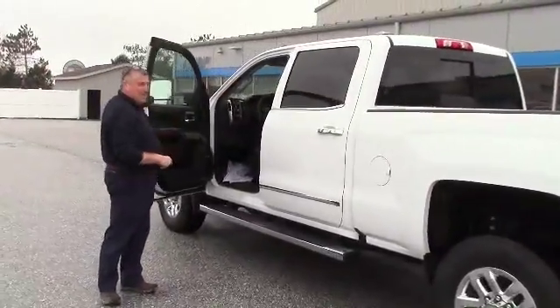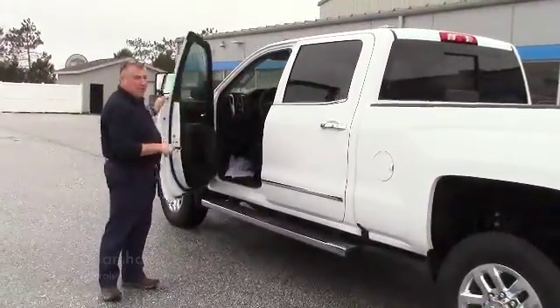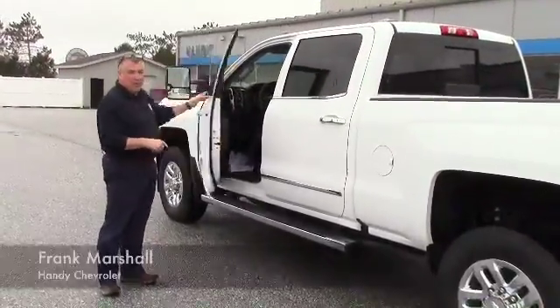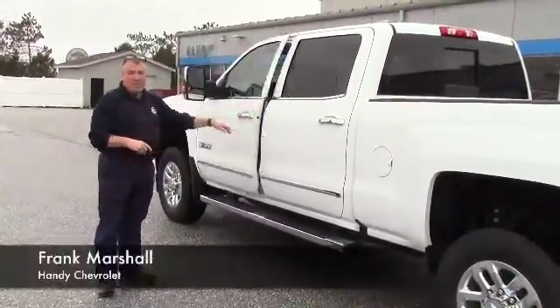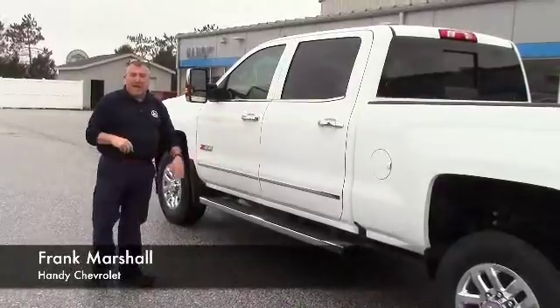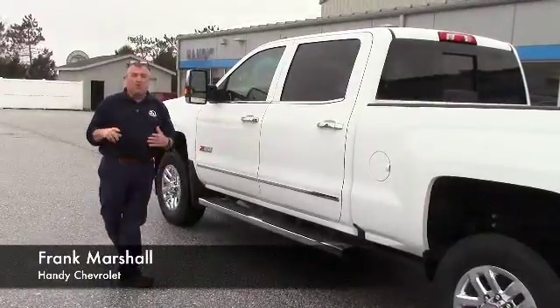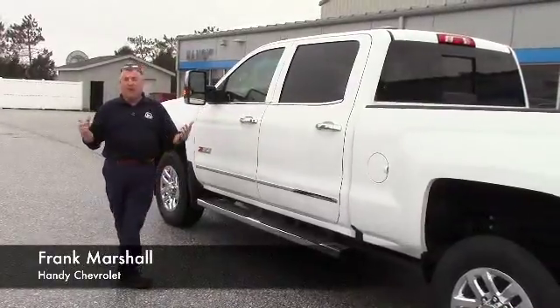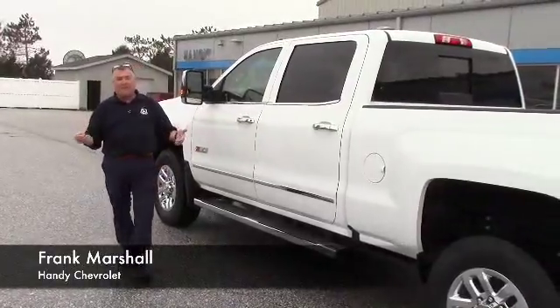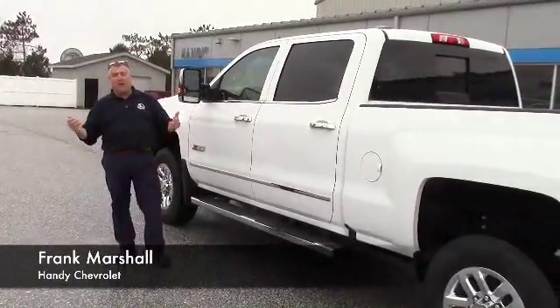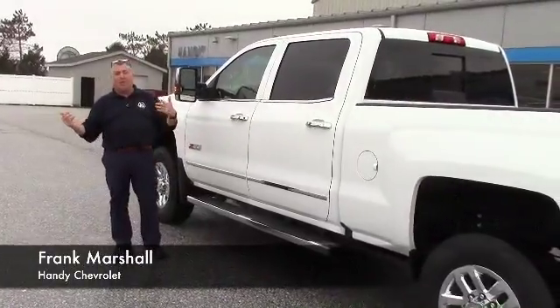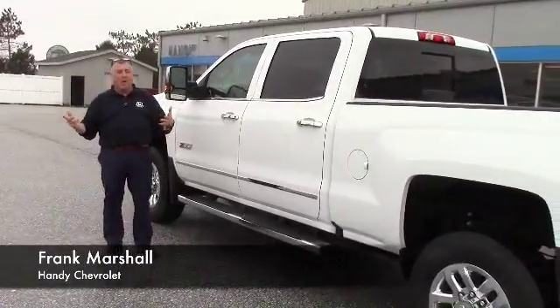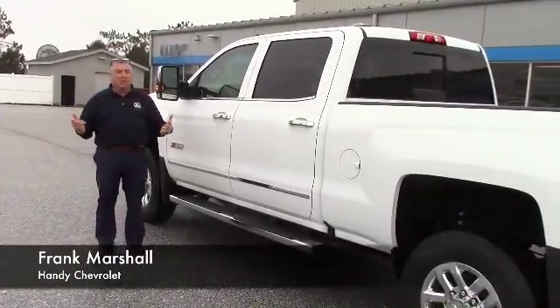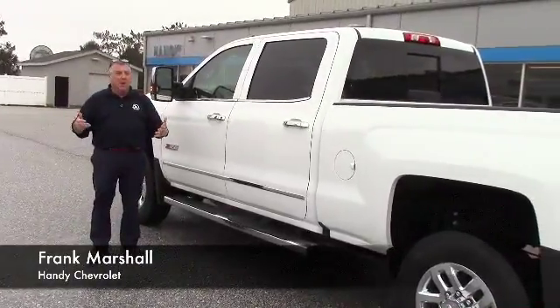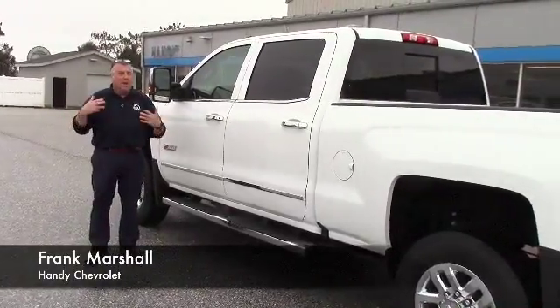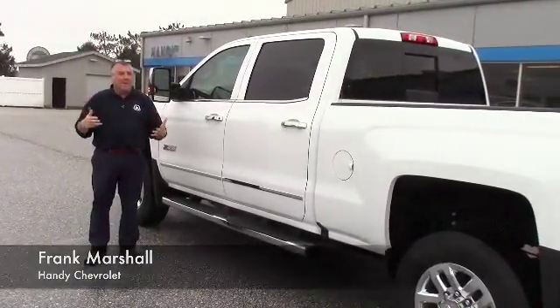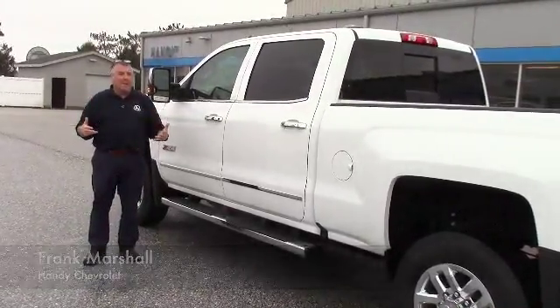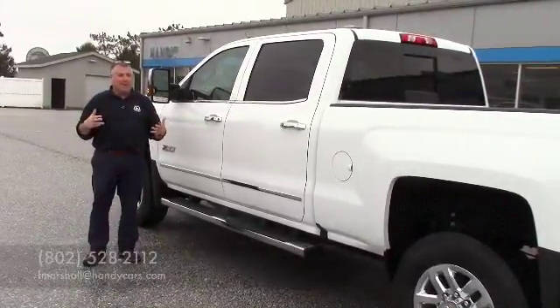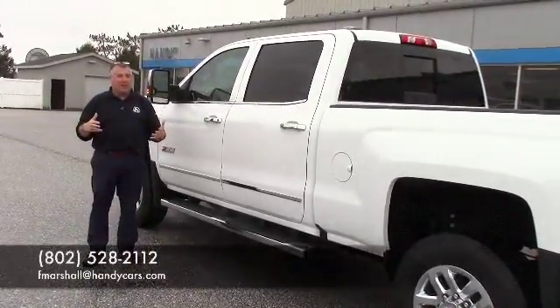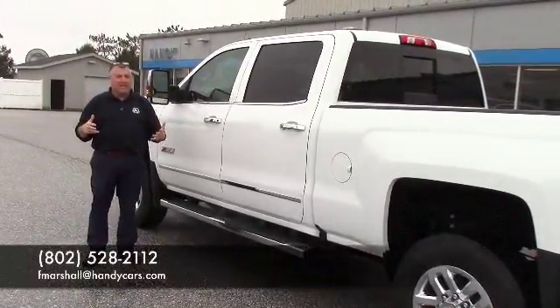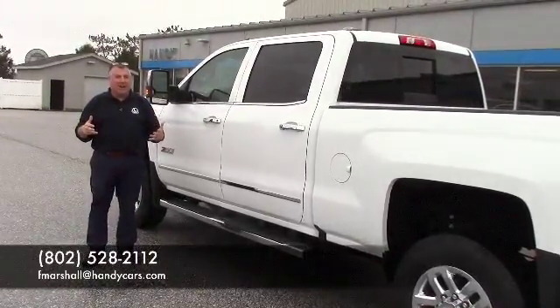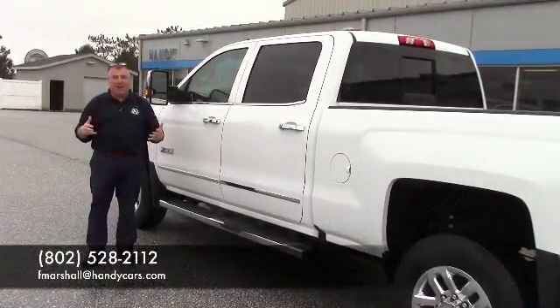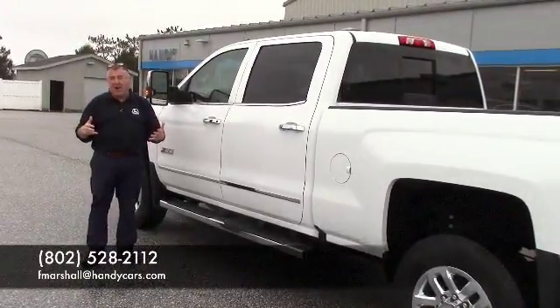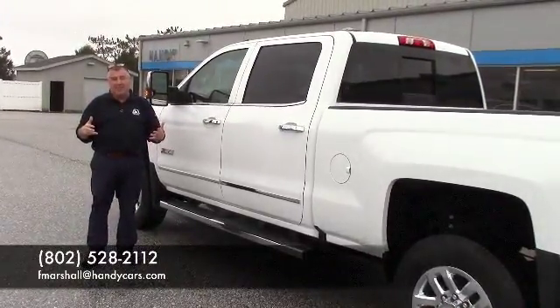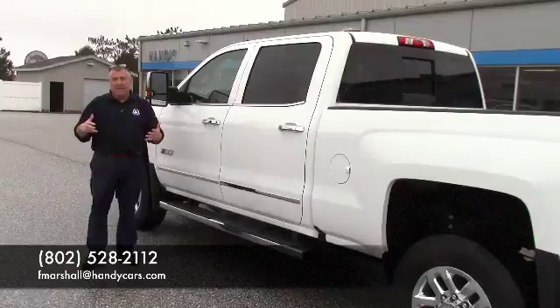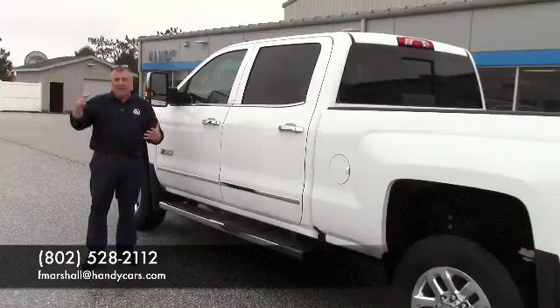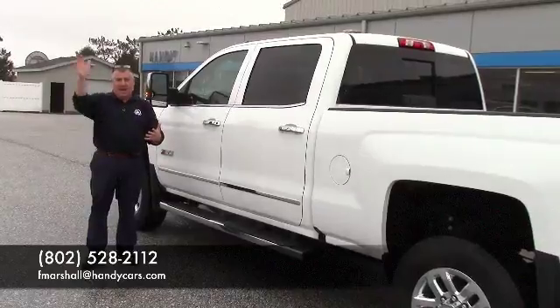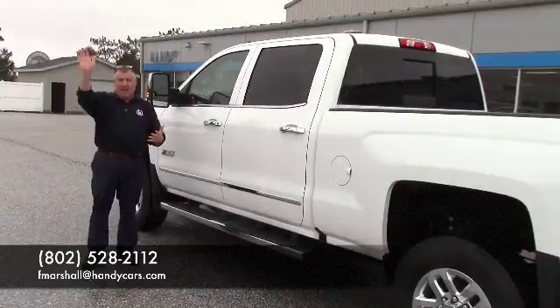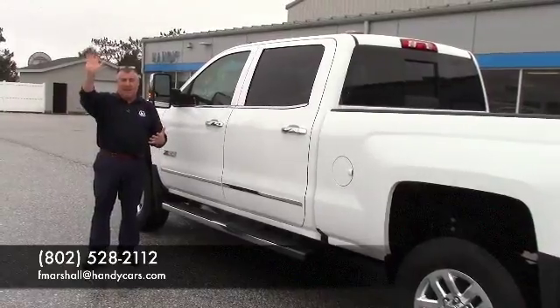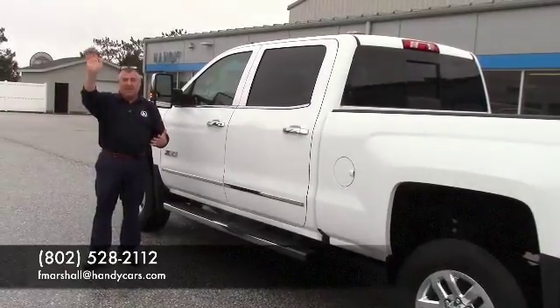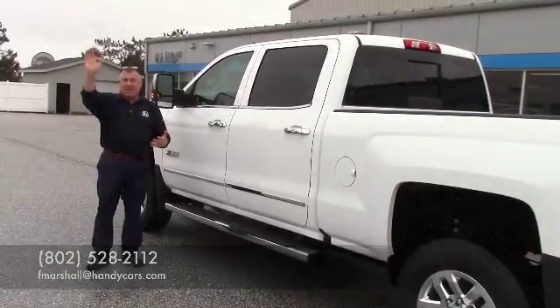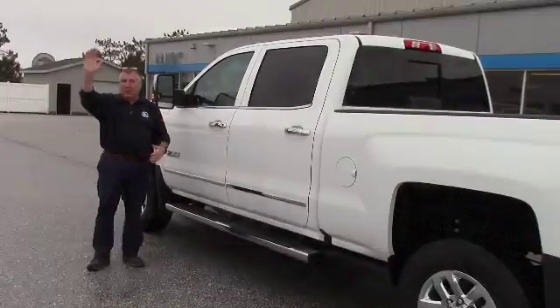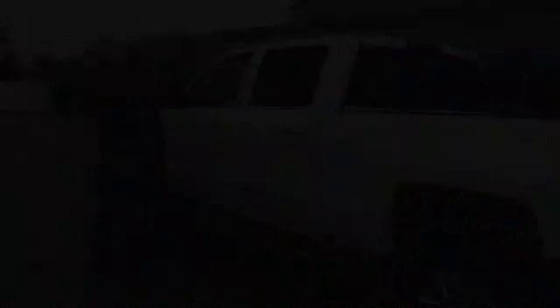You can reach me at 802-528-2112, my email is fmarshall@handycars.com. I would love to see you soon — thanks.